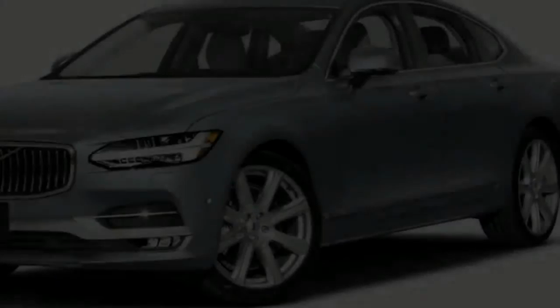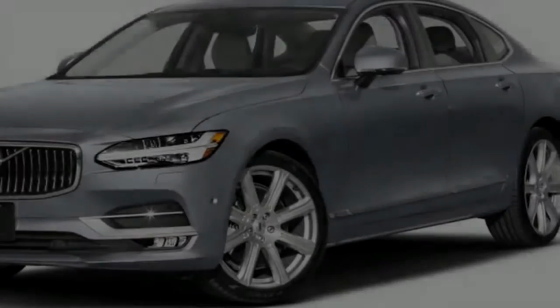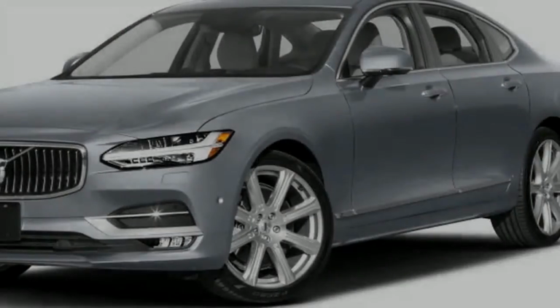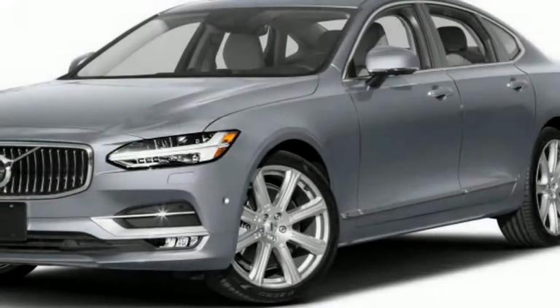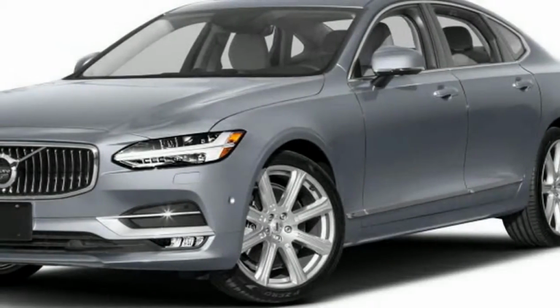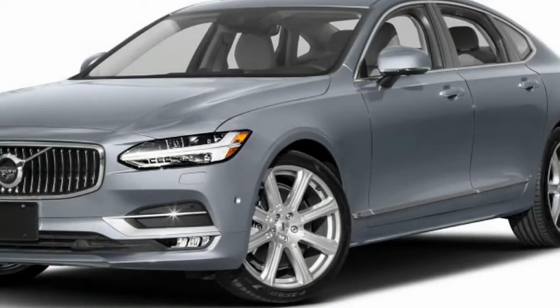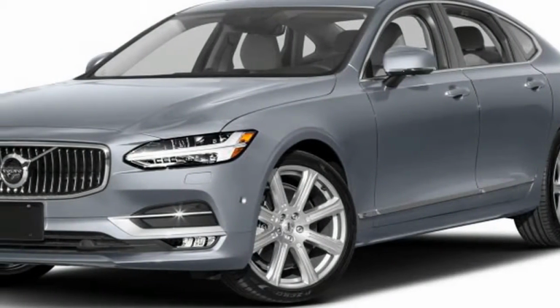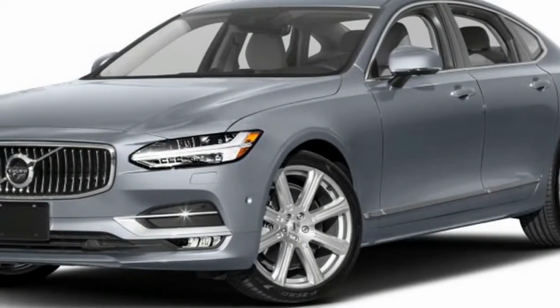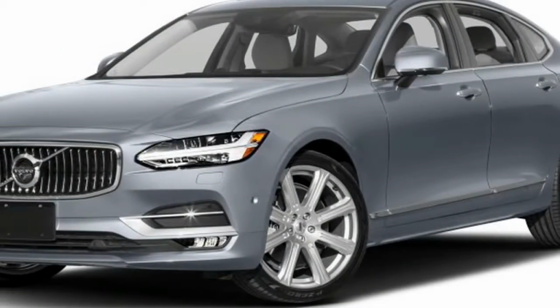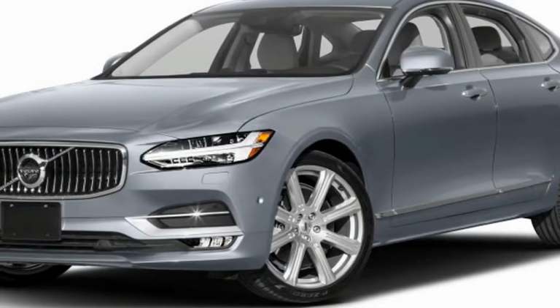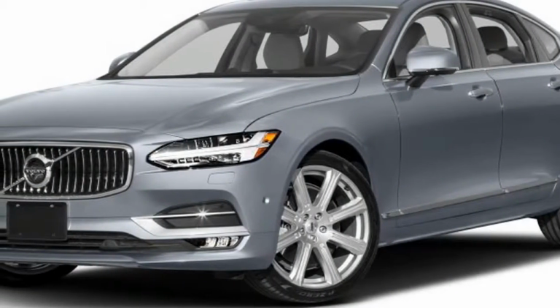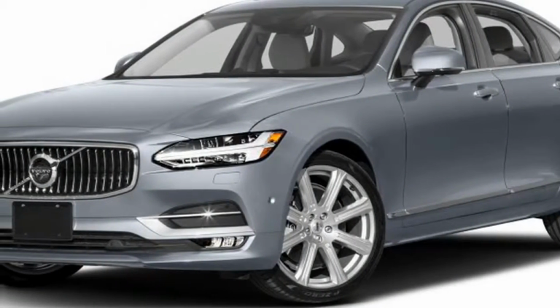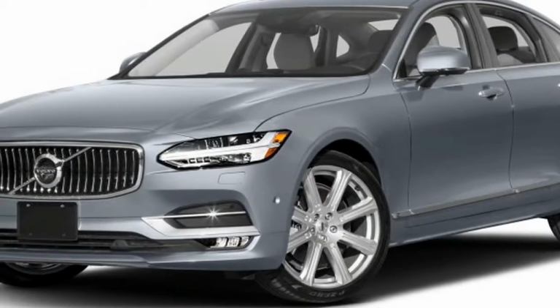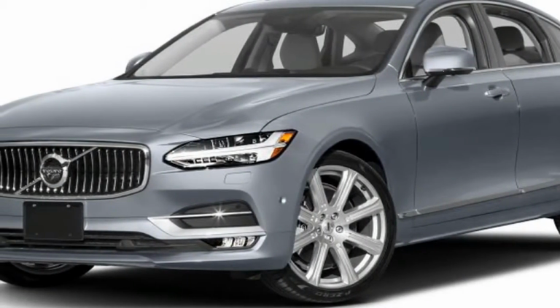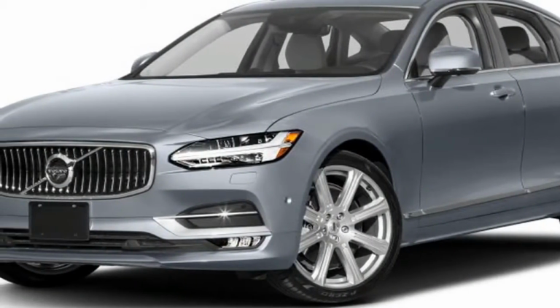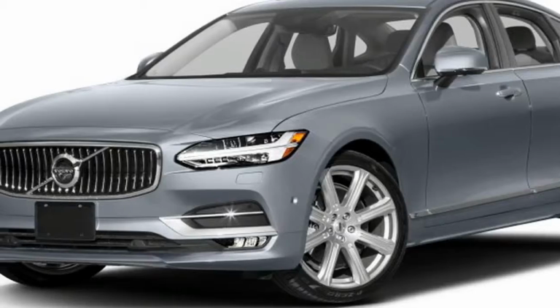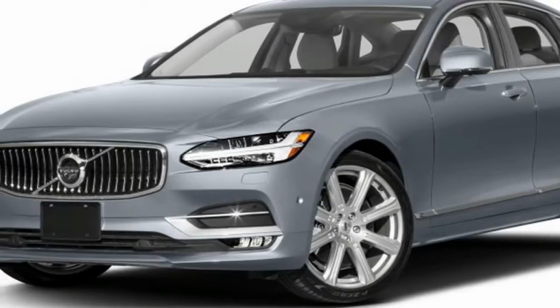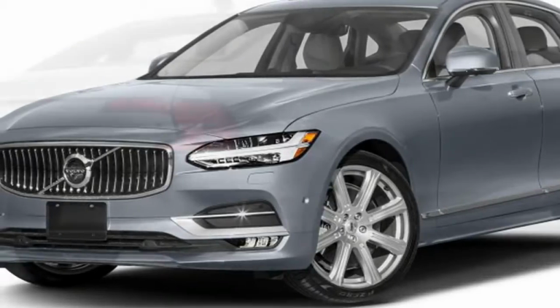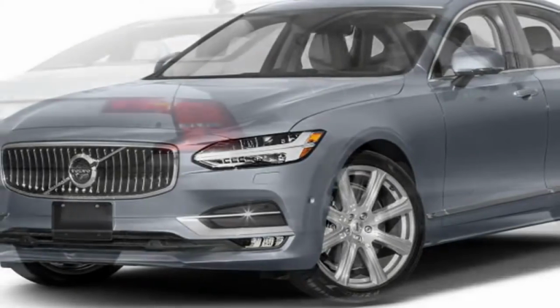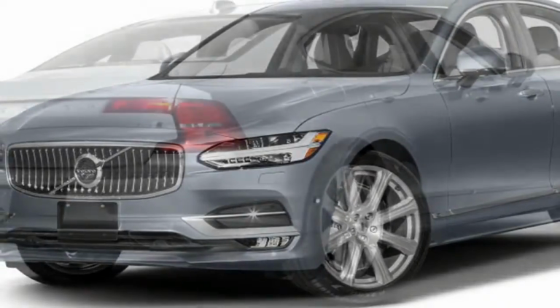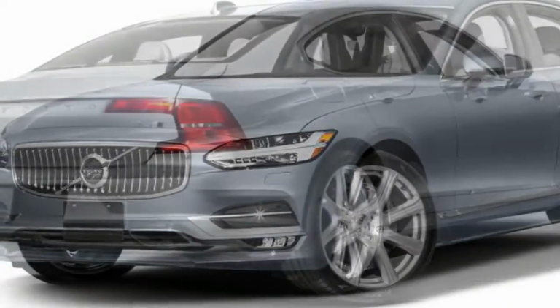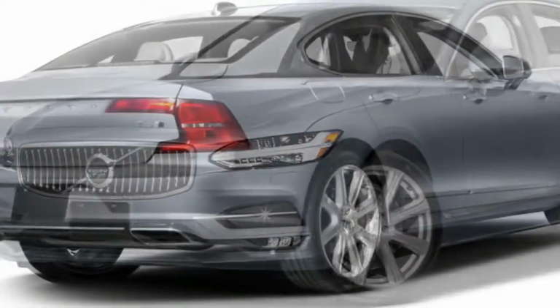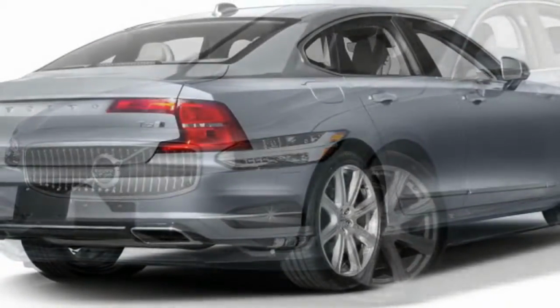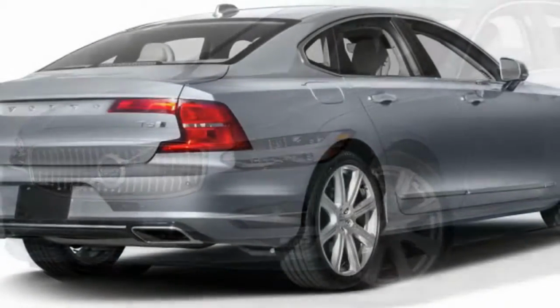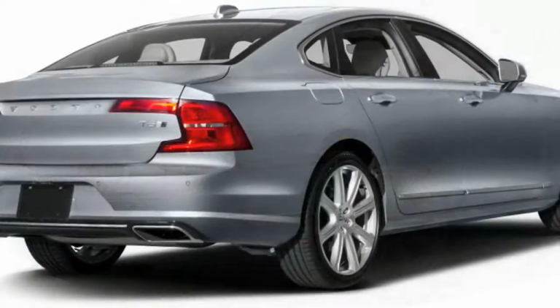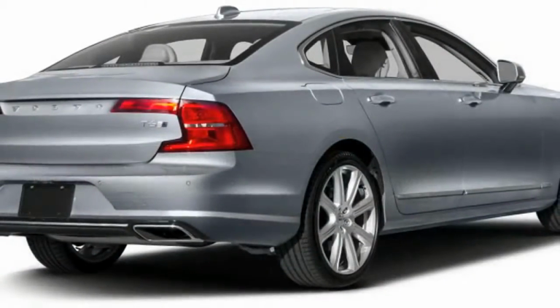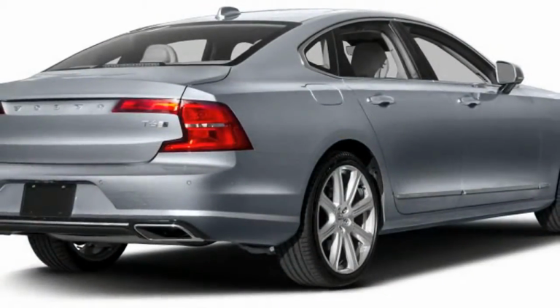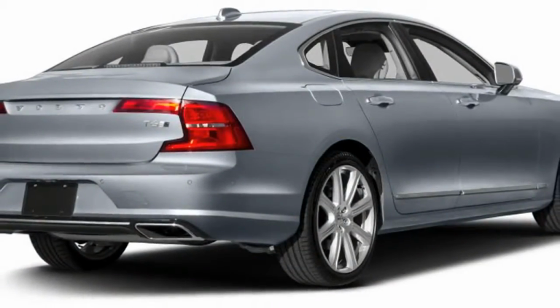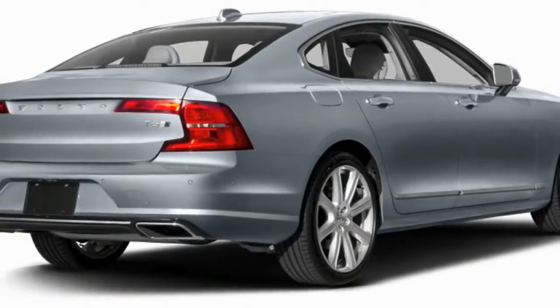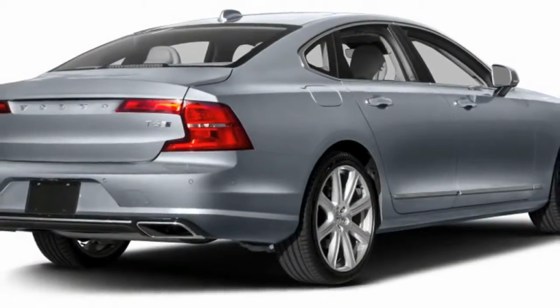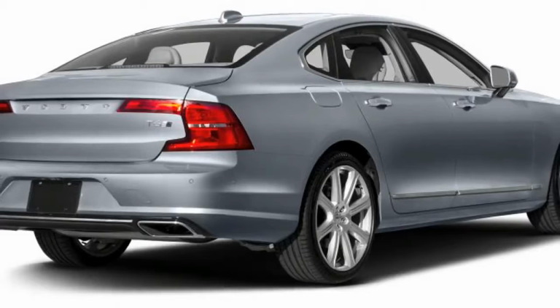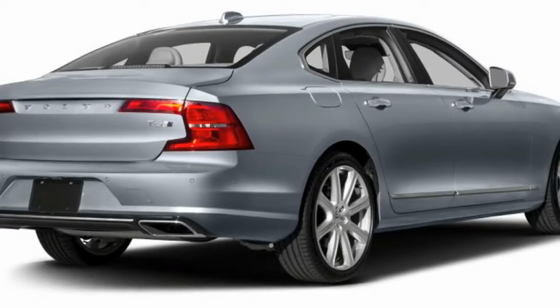Starting with the 2018 model year, all Volvo S90s sold in the States will be of the long wheelbase variety, which are assembled in China — a market that prioritizes rear-seat accommodations.